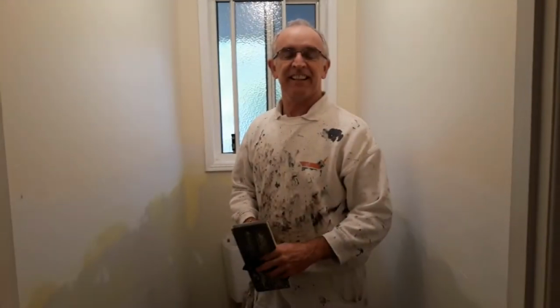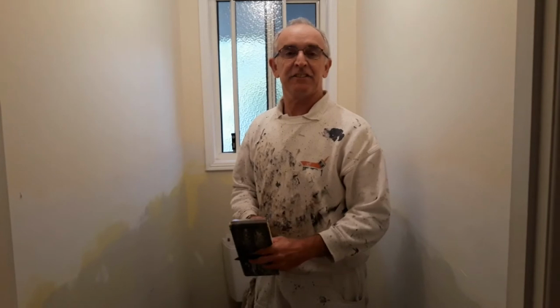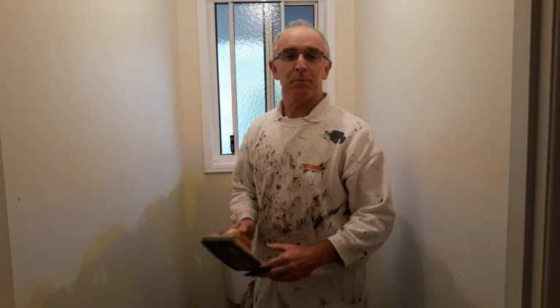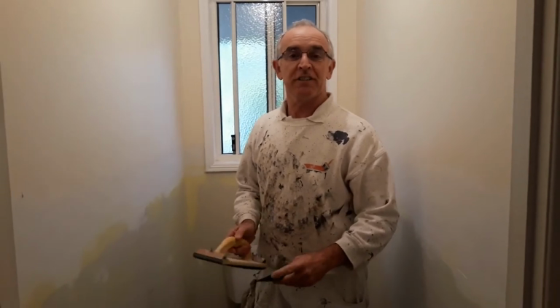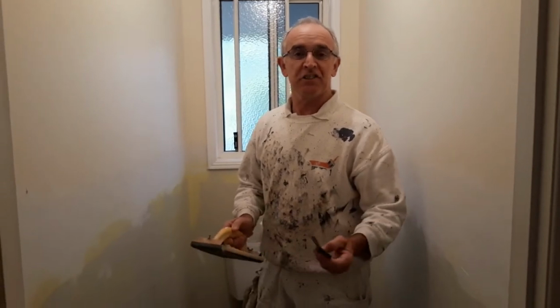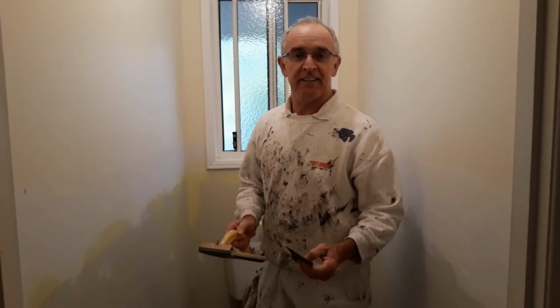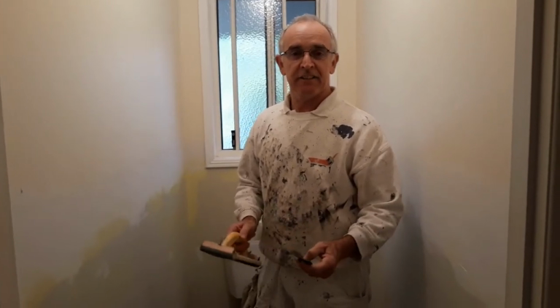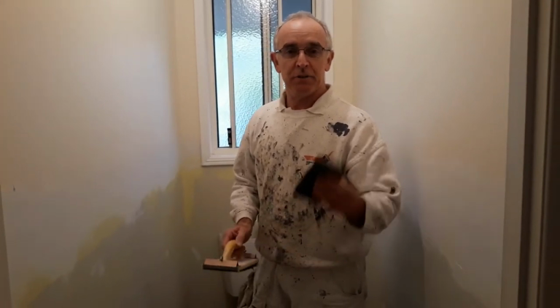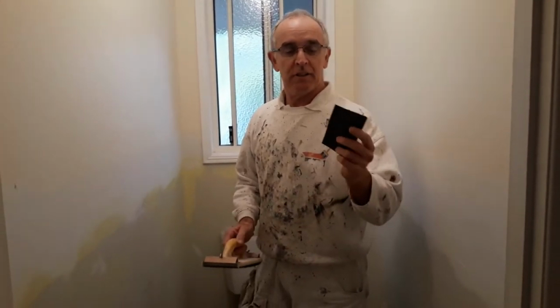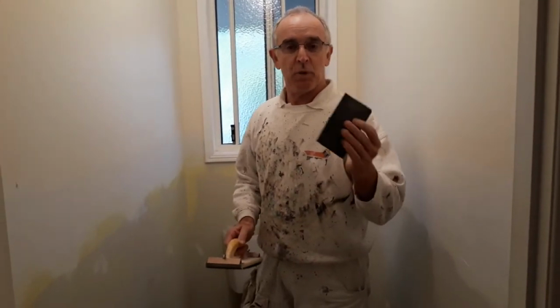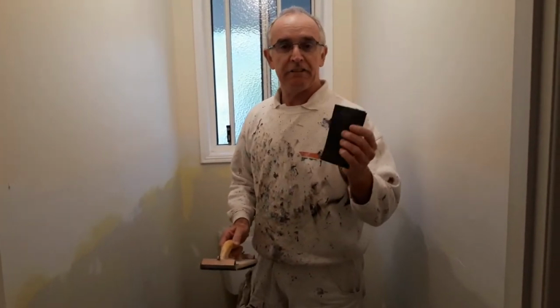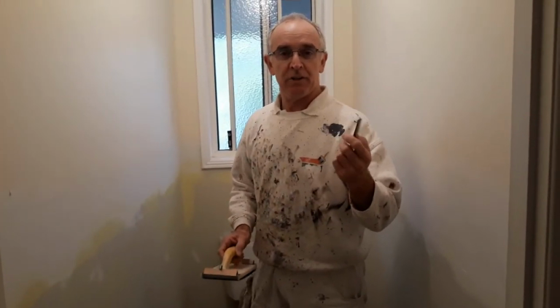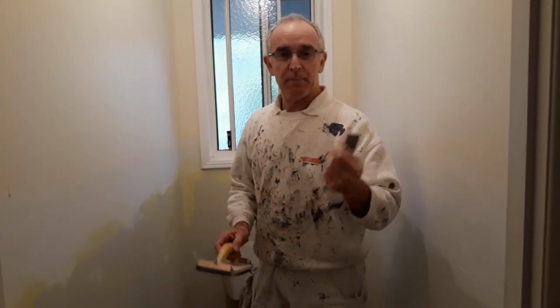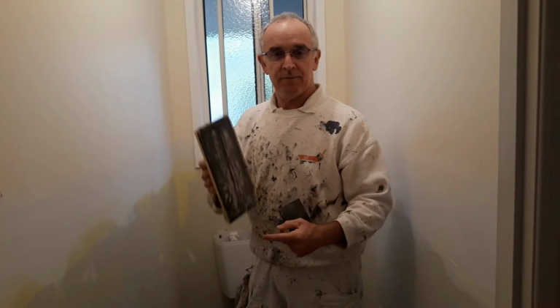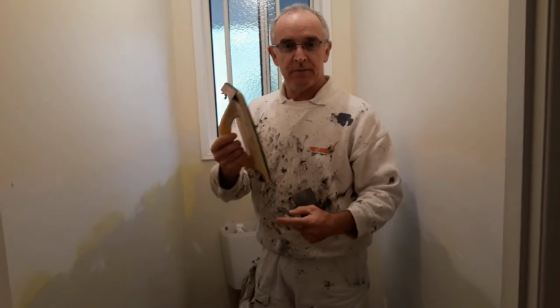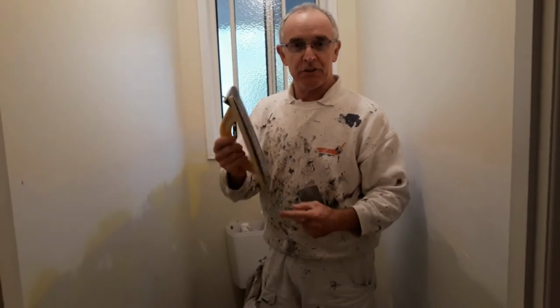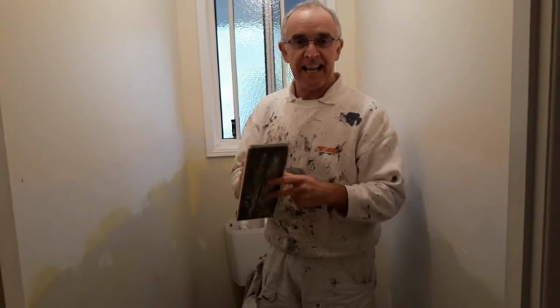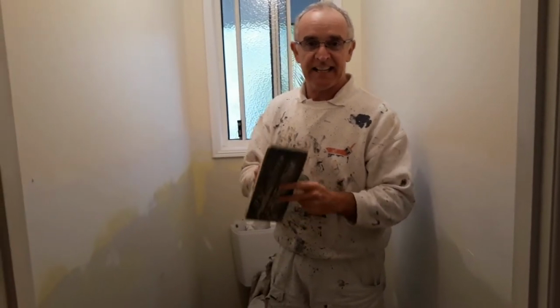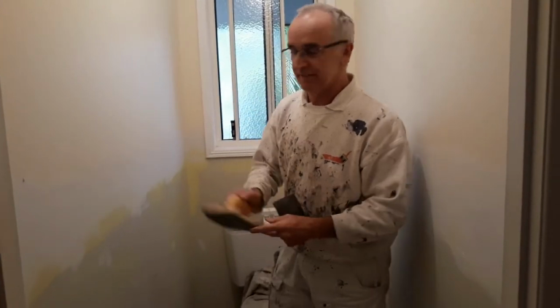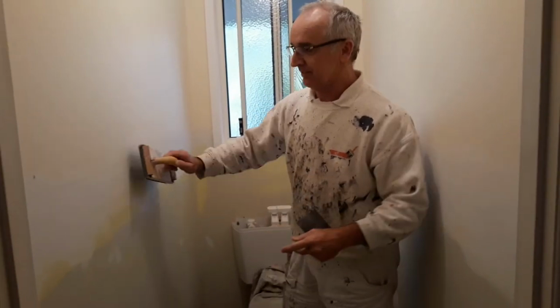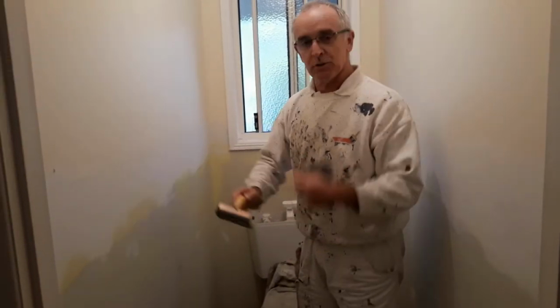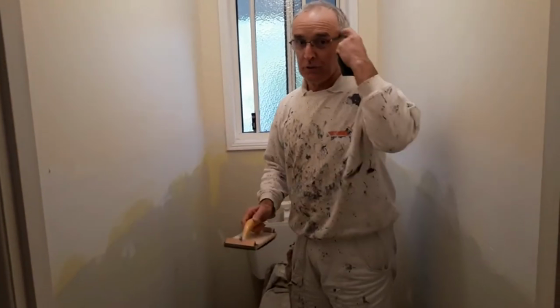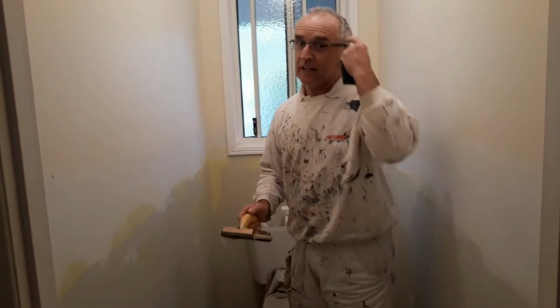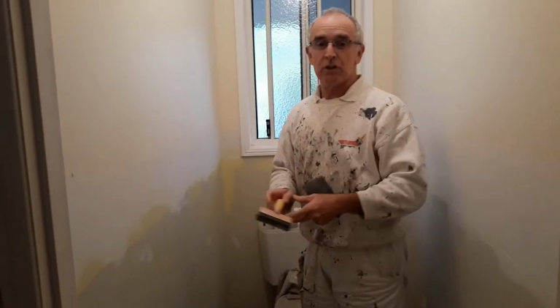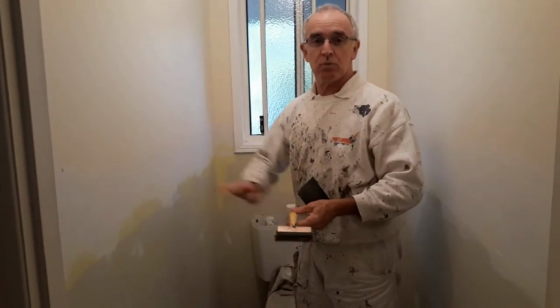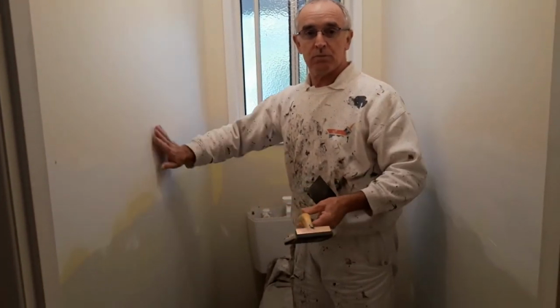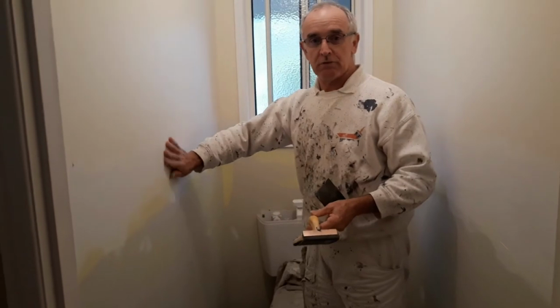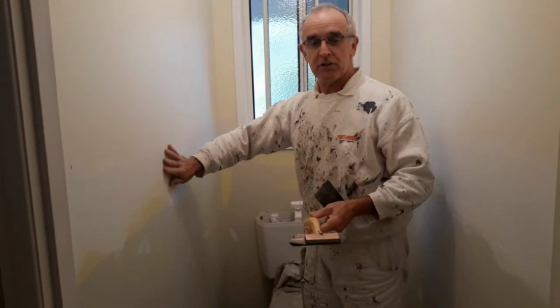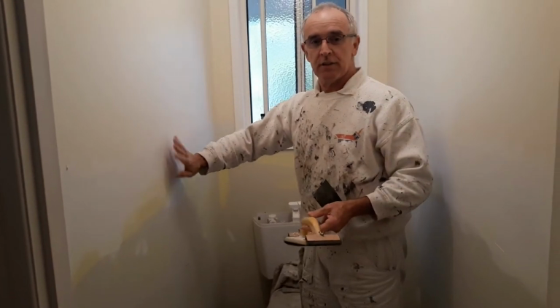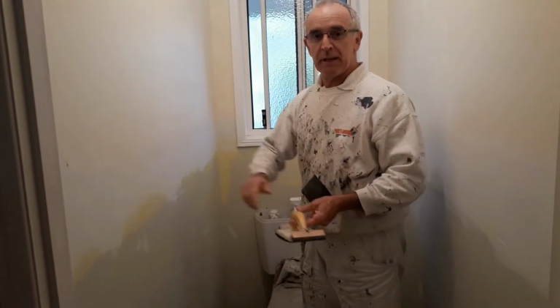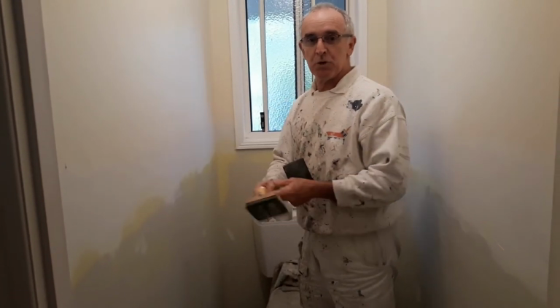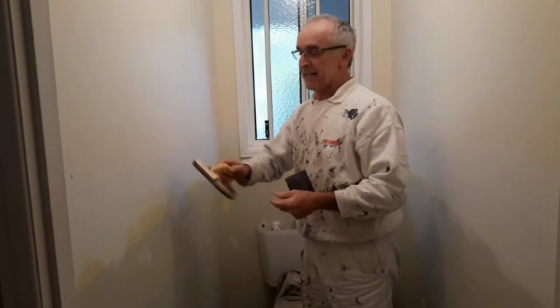The next step in the process is to sand it. Today I'll be using some 180 grit wet and dry paper and my trusty hand sander. All you've got to do is take off all those rough edges and make it smooth for painting.